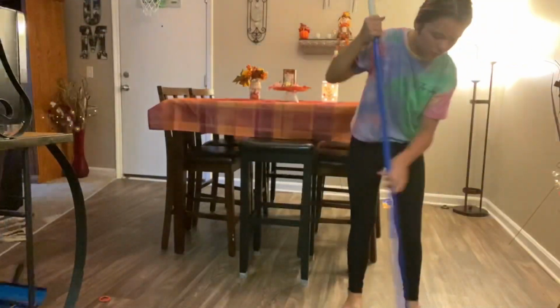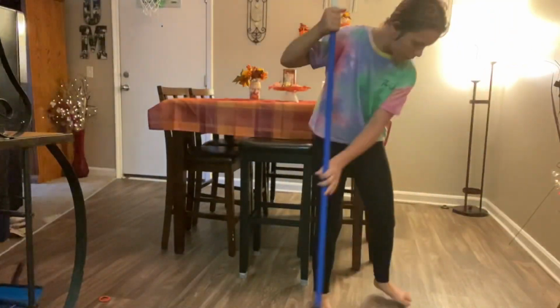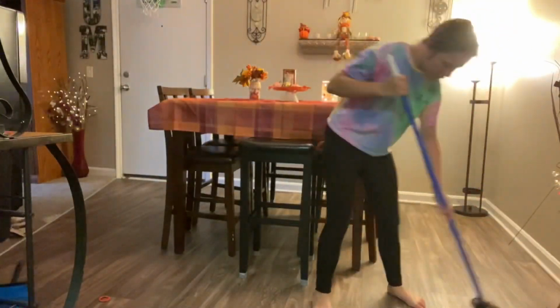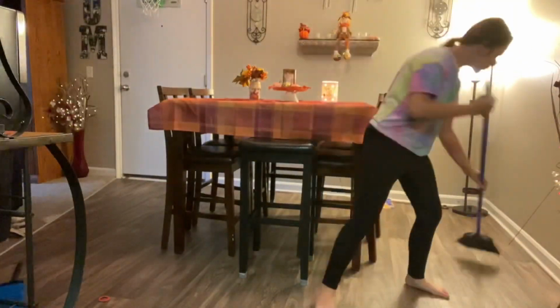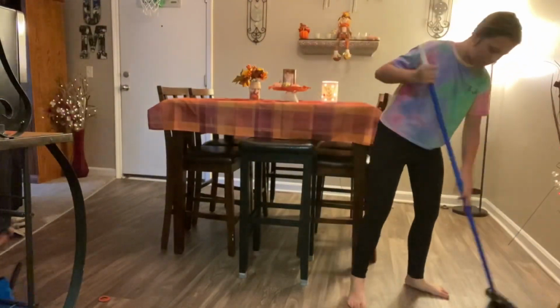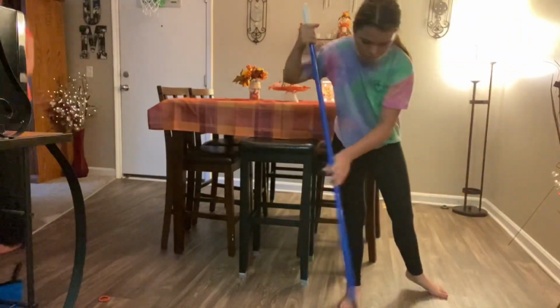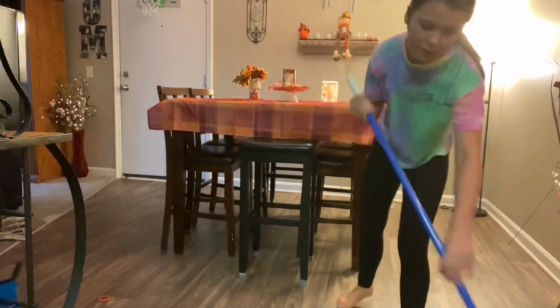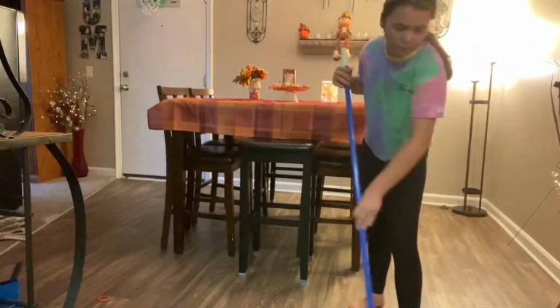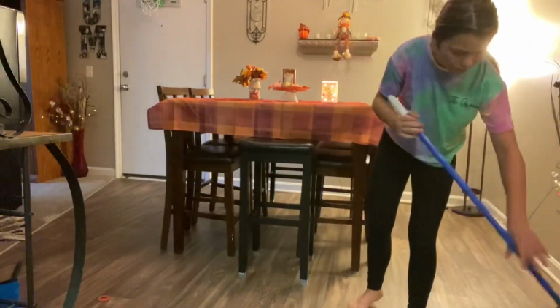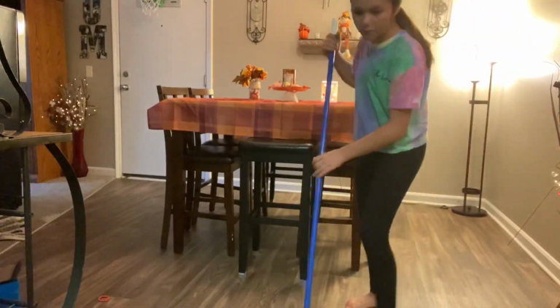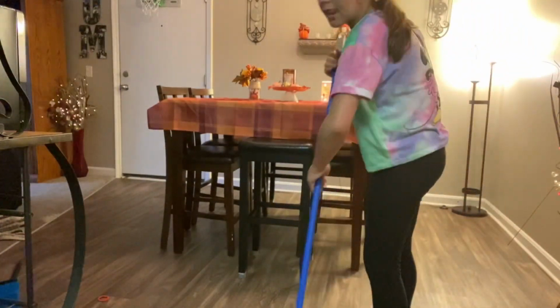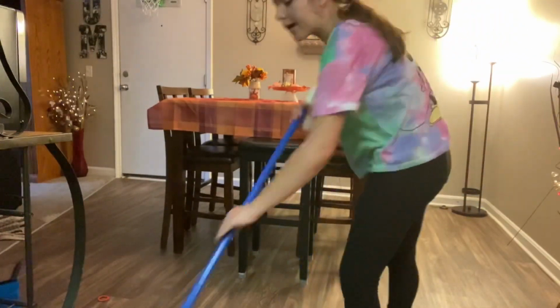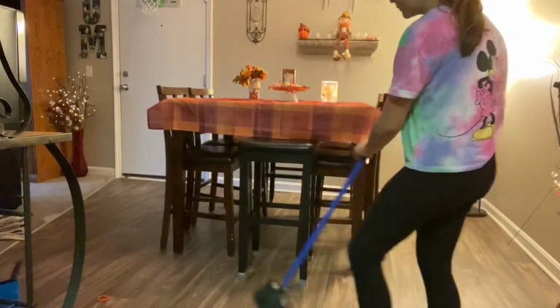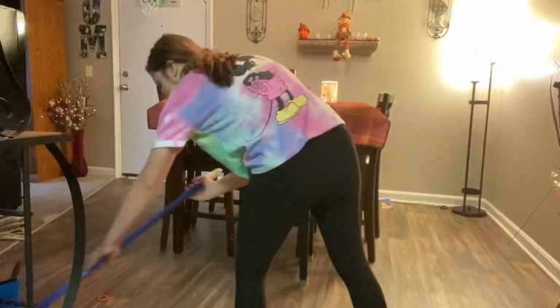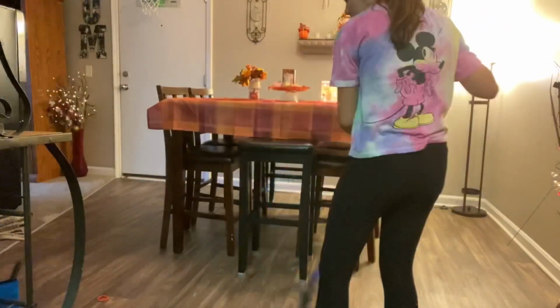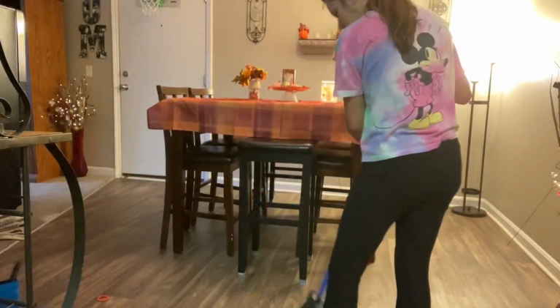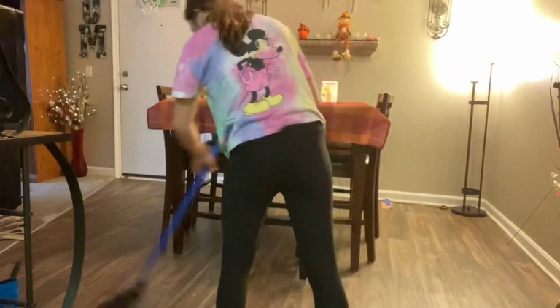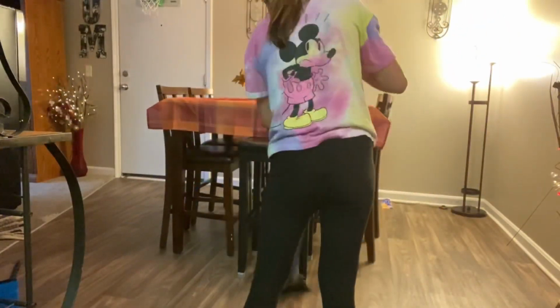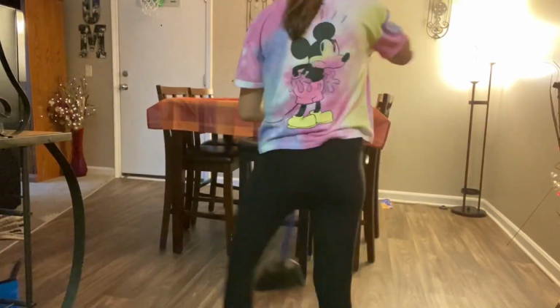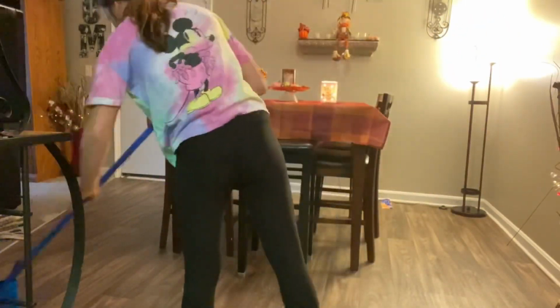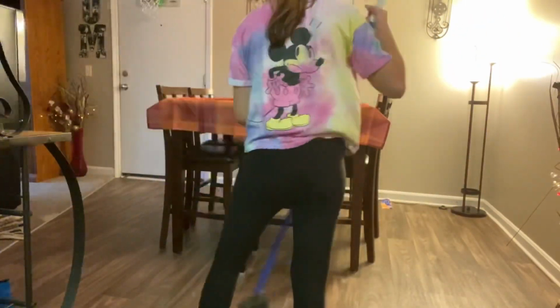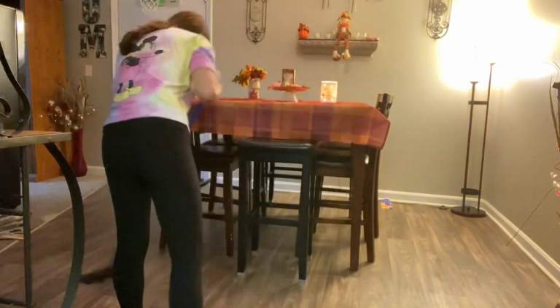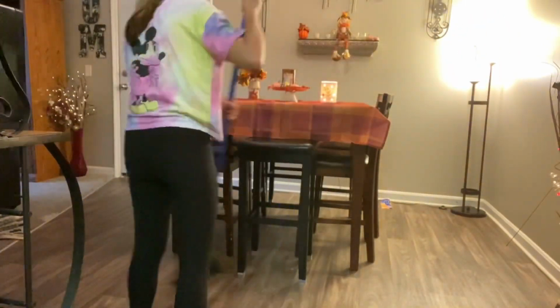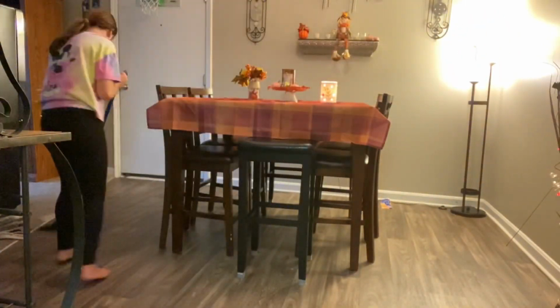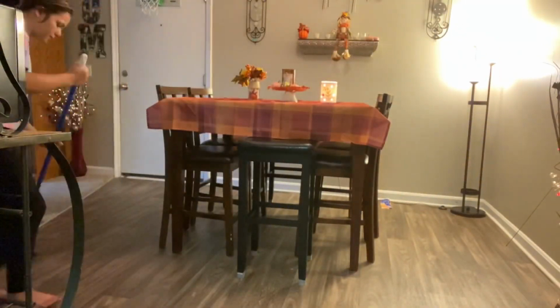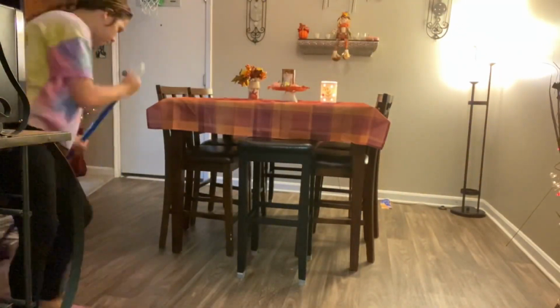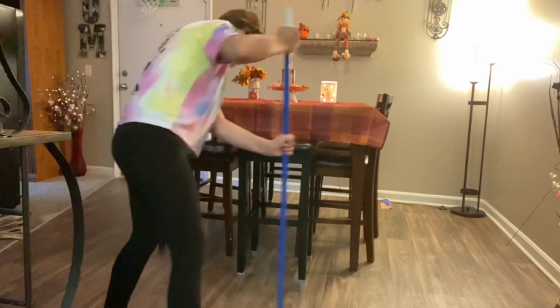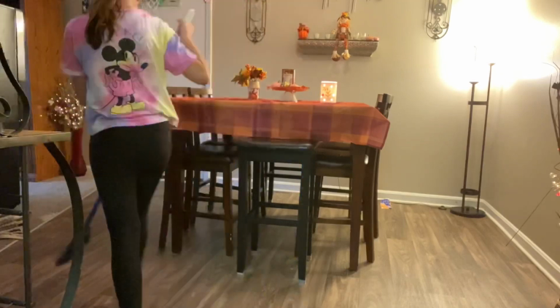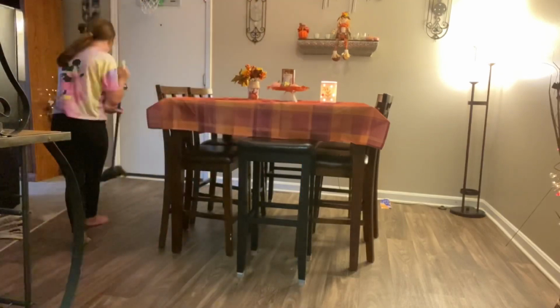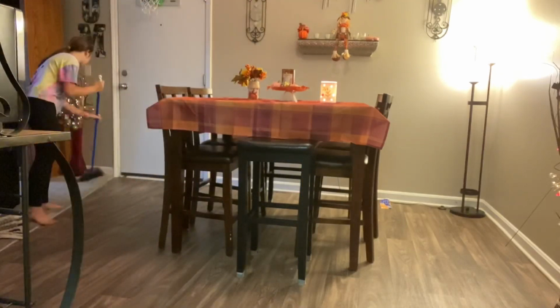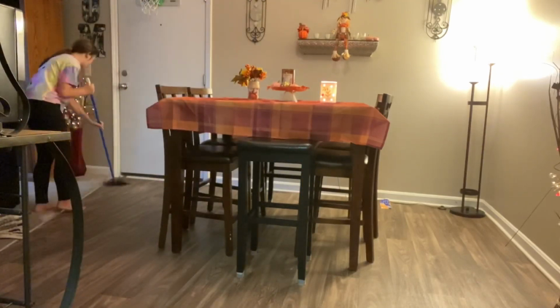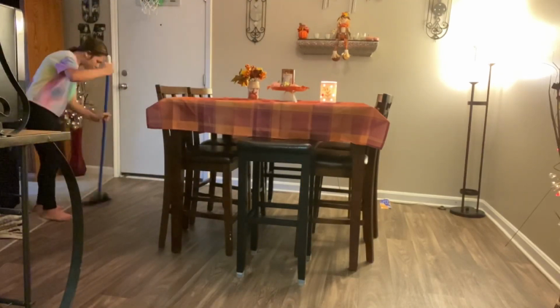I'm almost finished with the dining room but first I have to make sure I sweep the floors. This is a big area so it's really hard to sweep, but you gotta make it work — you gotta have that gypsy blood in you.